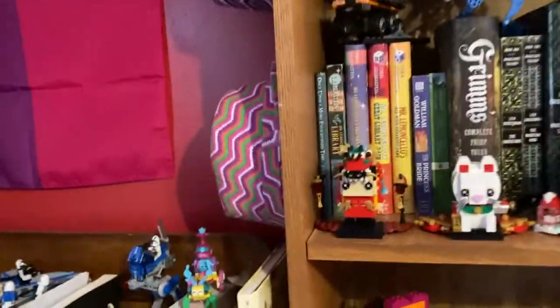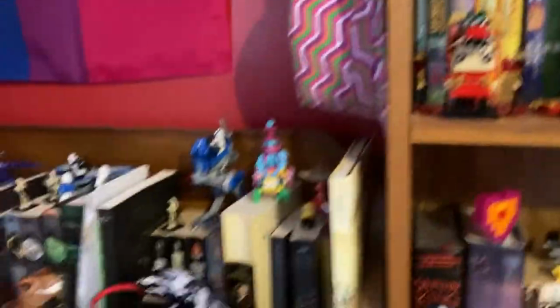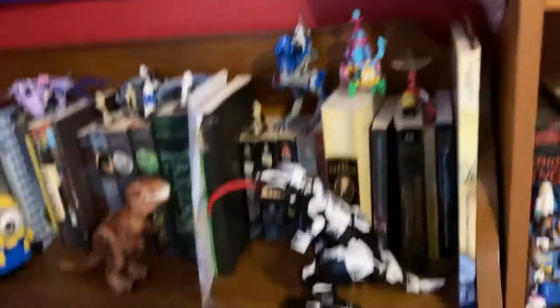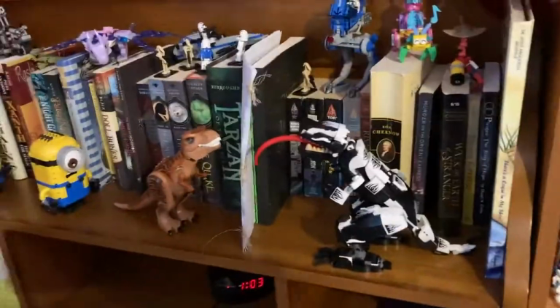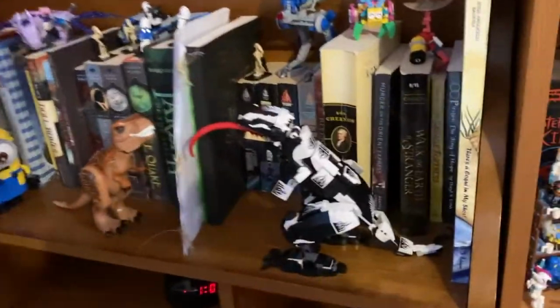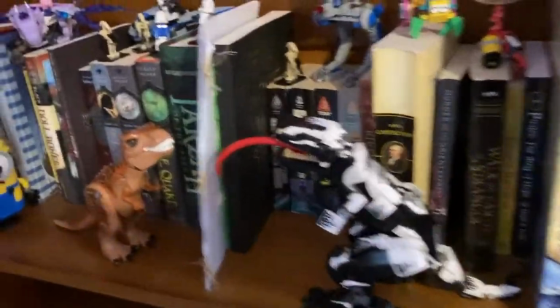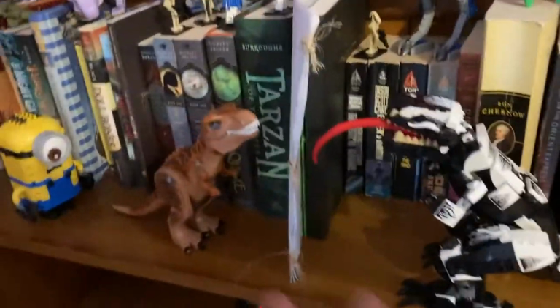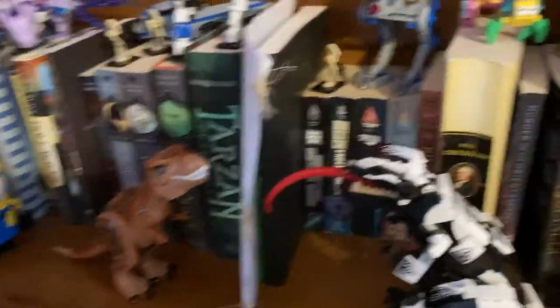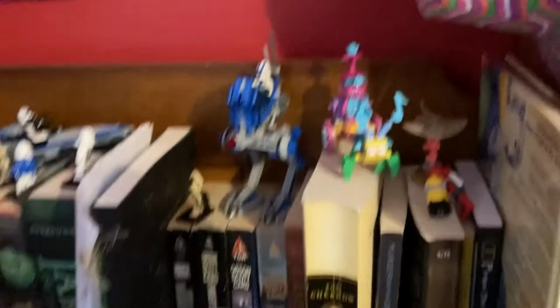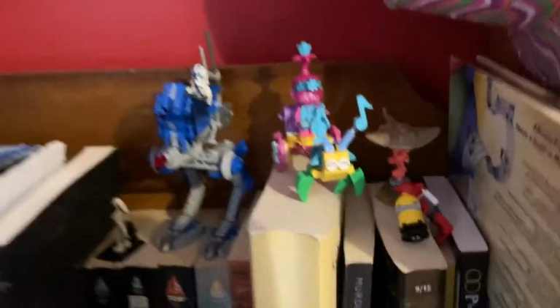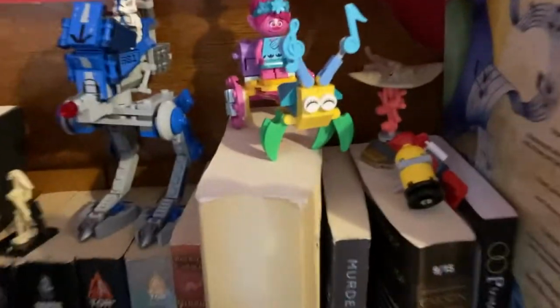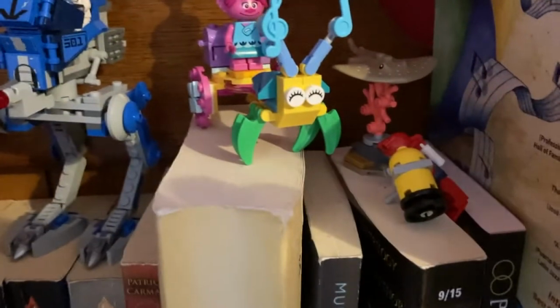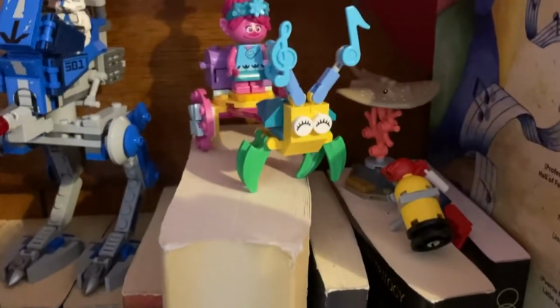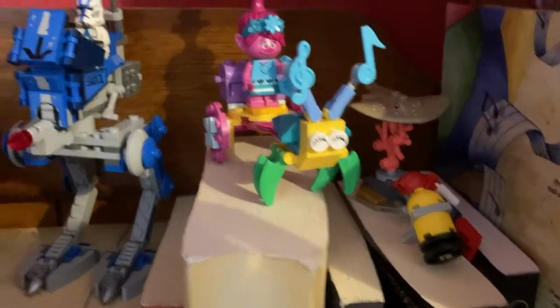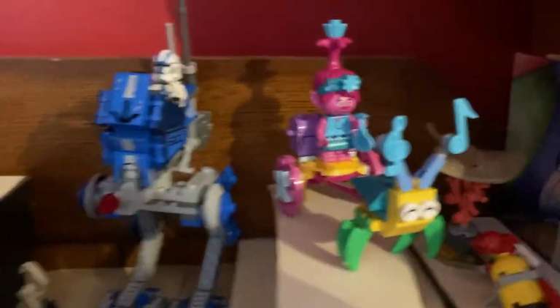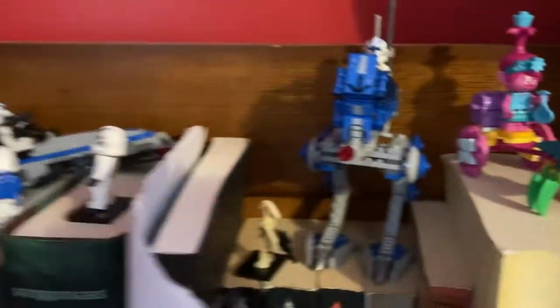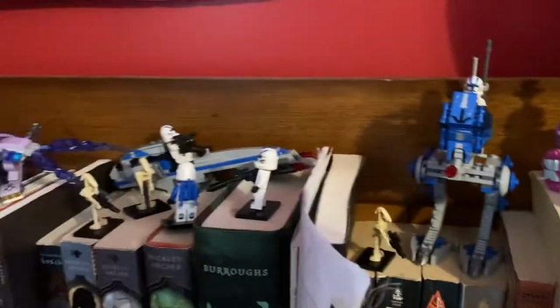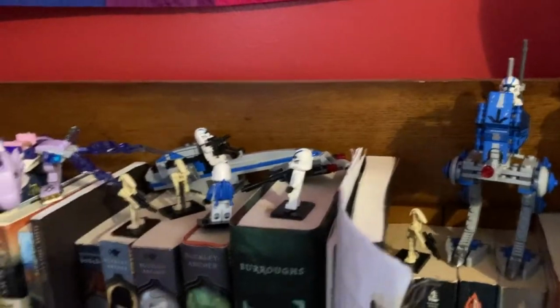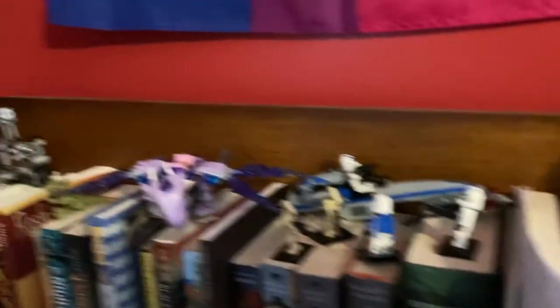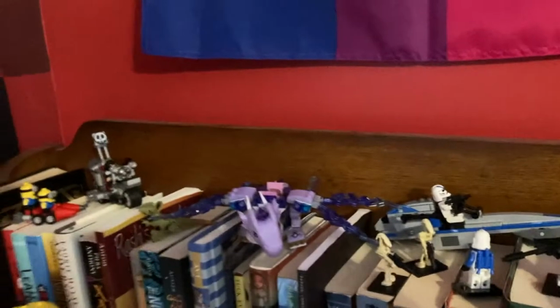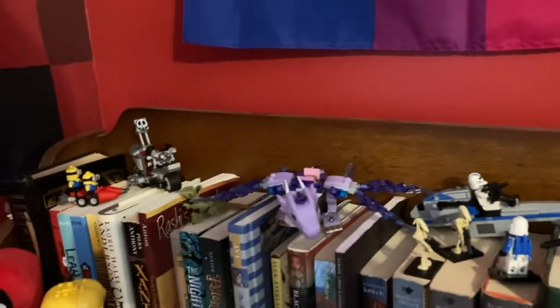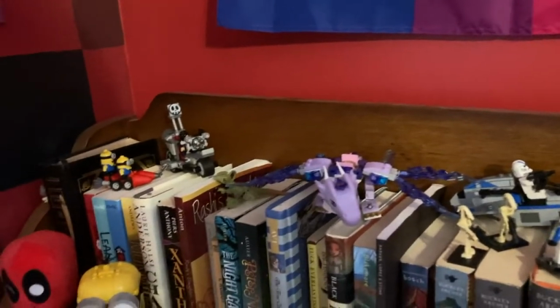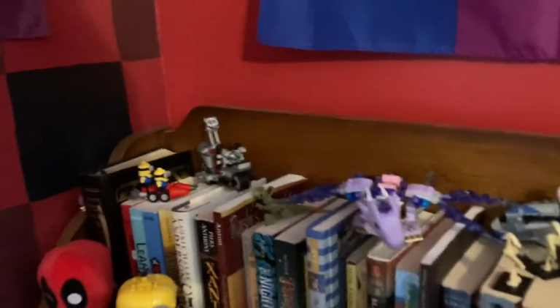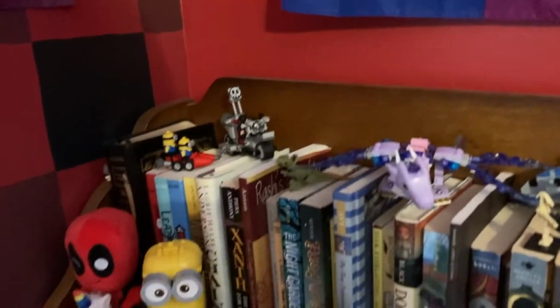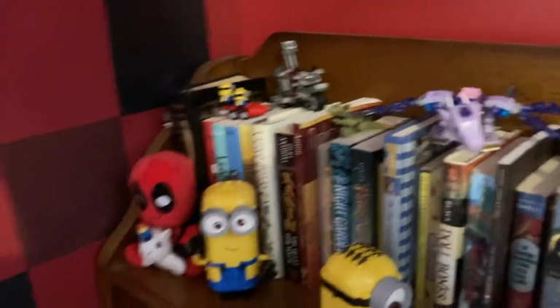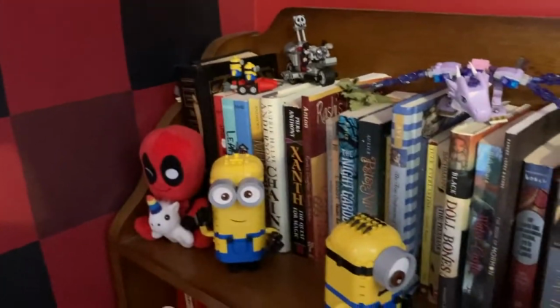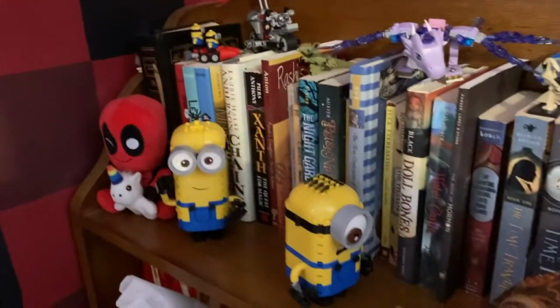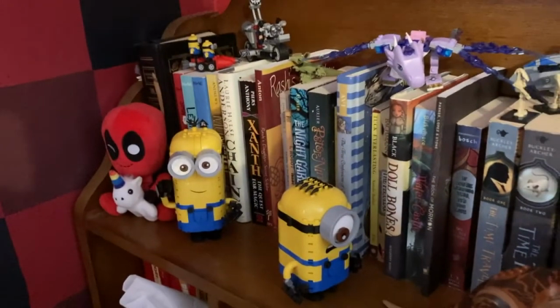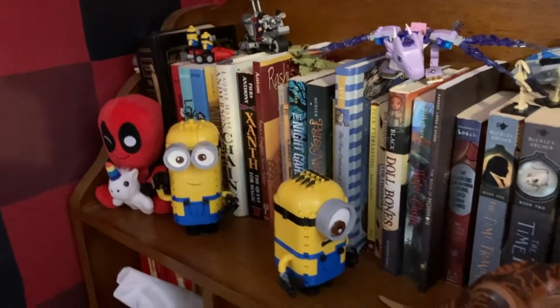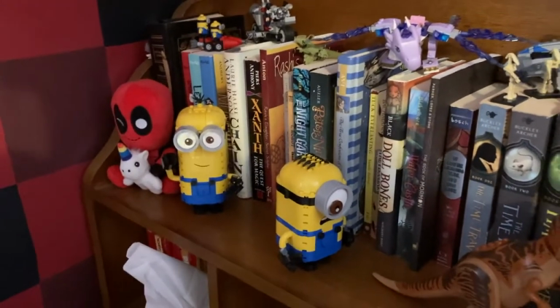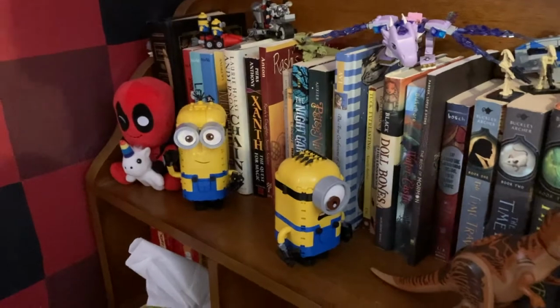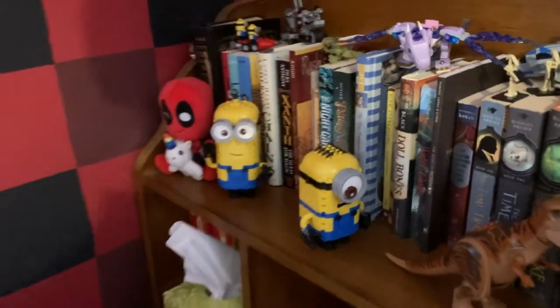That's all for that shelf. Over here we have my headboard. We got some T-Rexes facing off. We have a couple polybags there that I really enjoyed, and then the 501st Battle Pack, of course. A dragon that I probably should hang up, and some minion sets with my Deadpool plushie scaring away the minions — you can see they're kind of running.